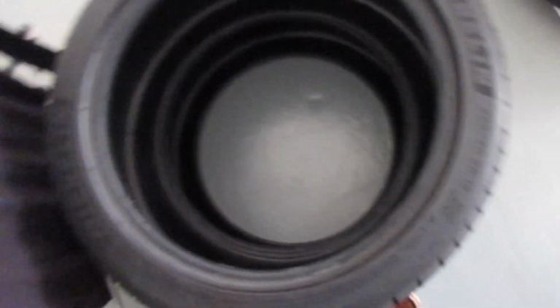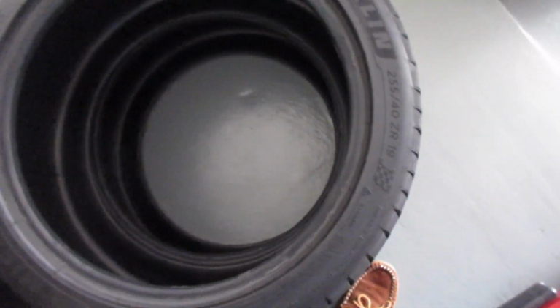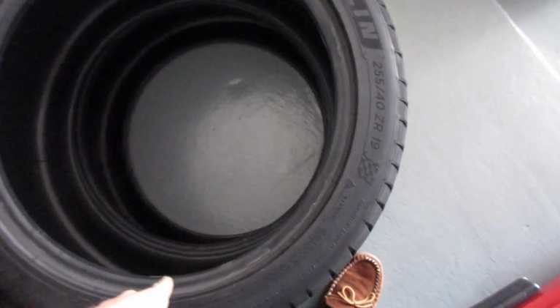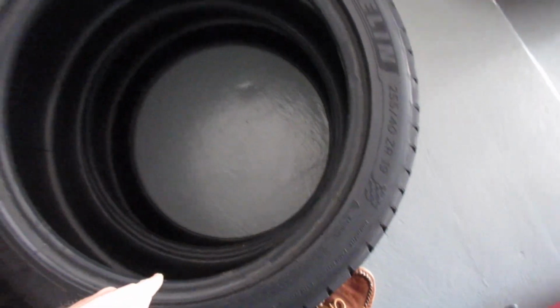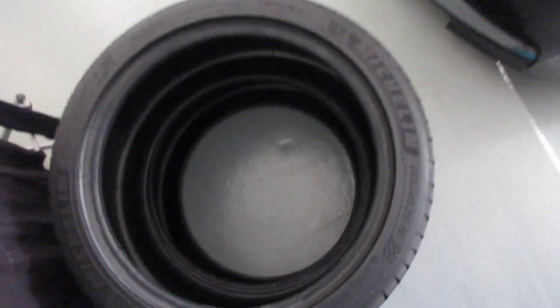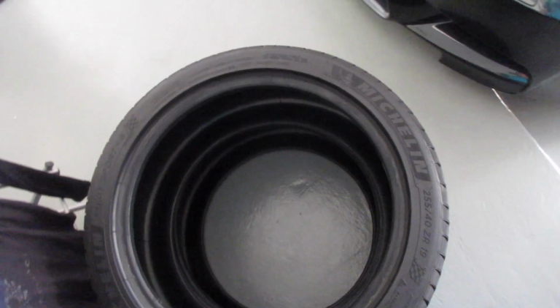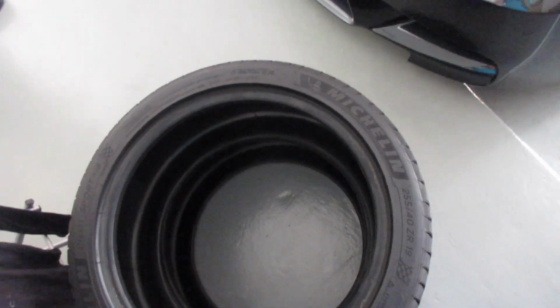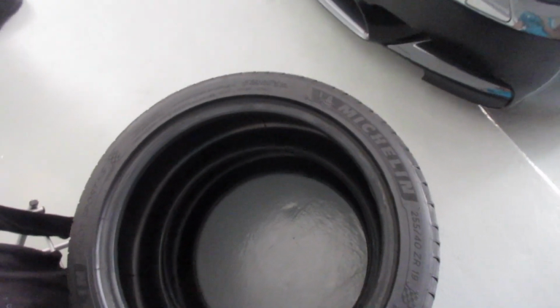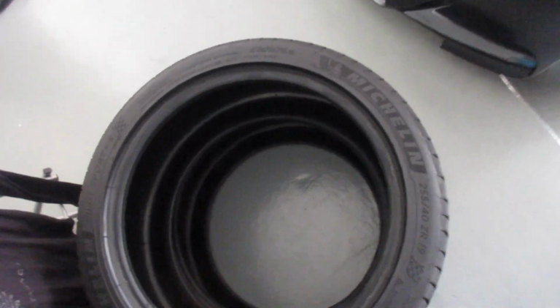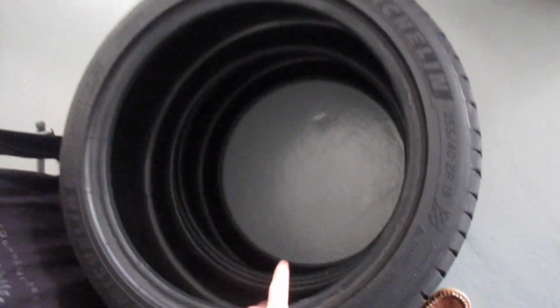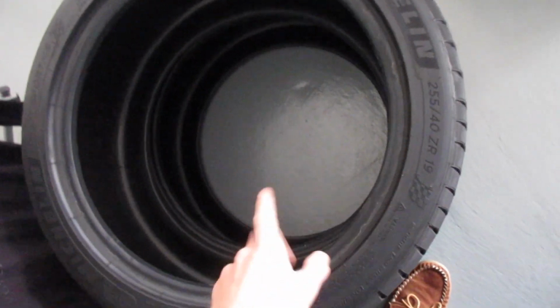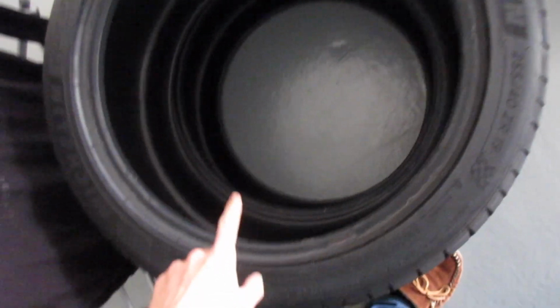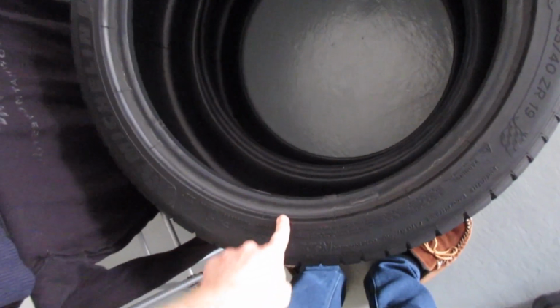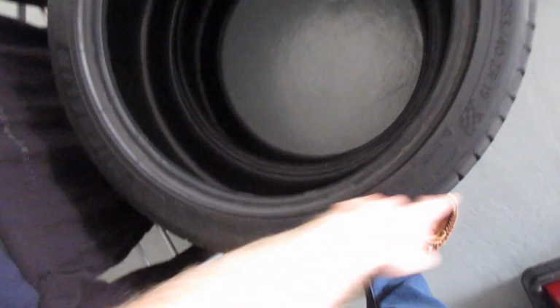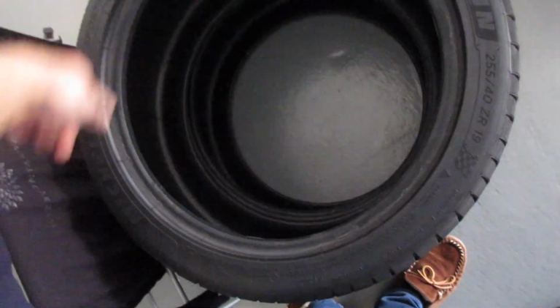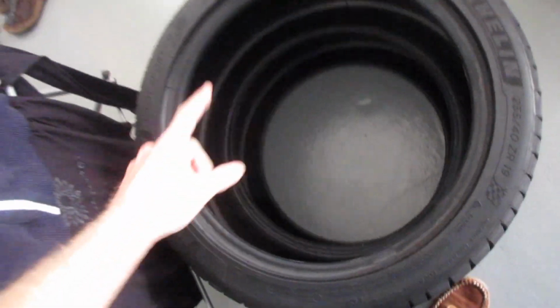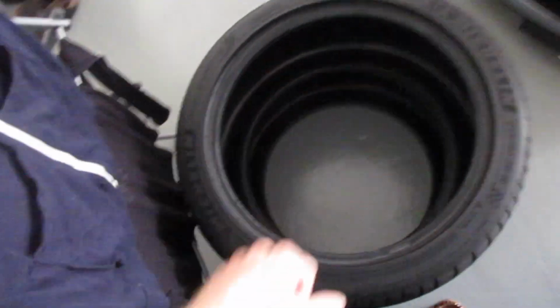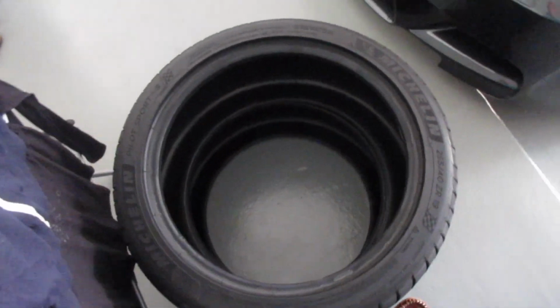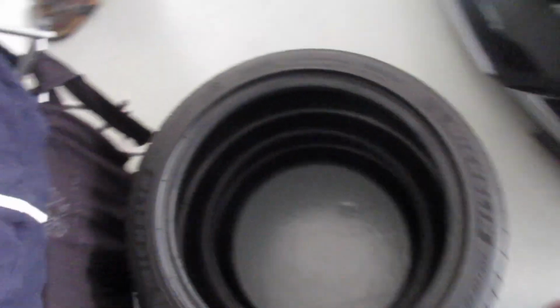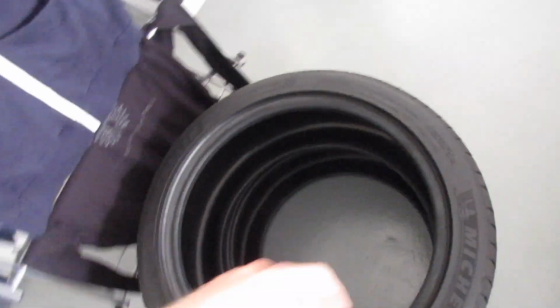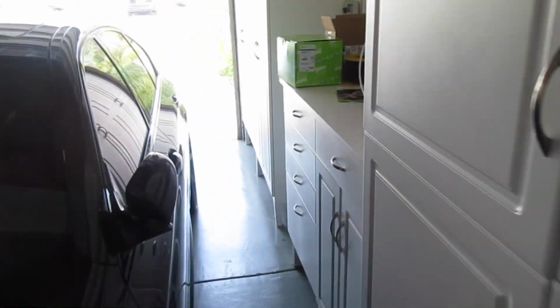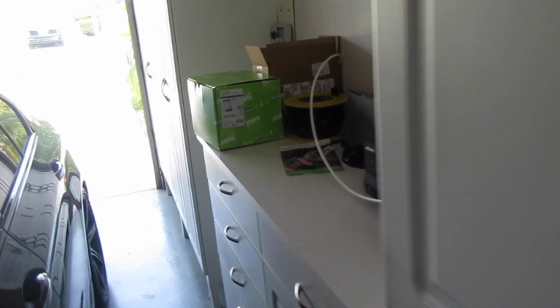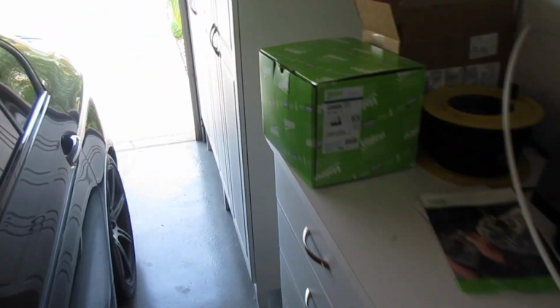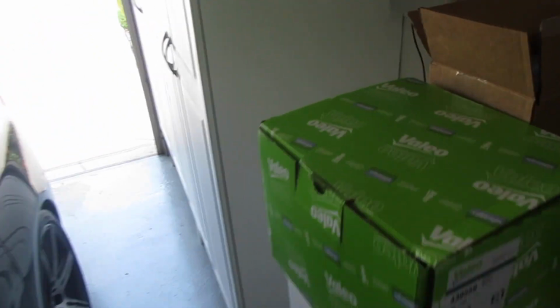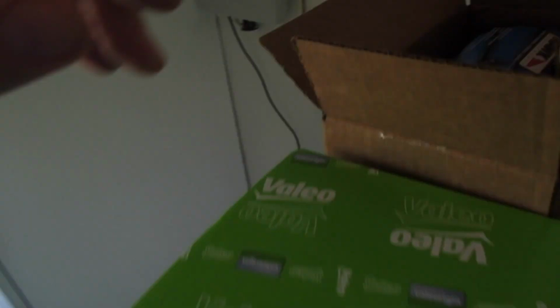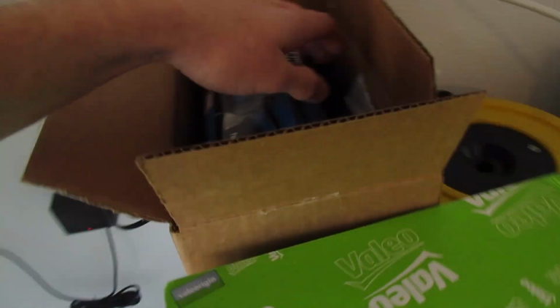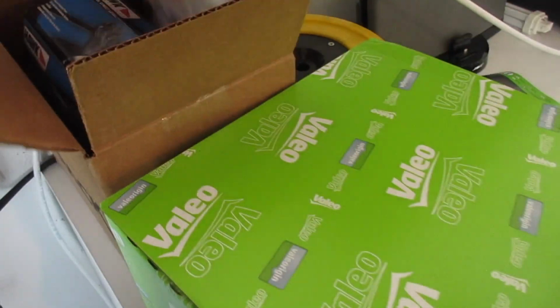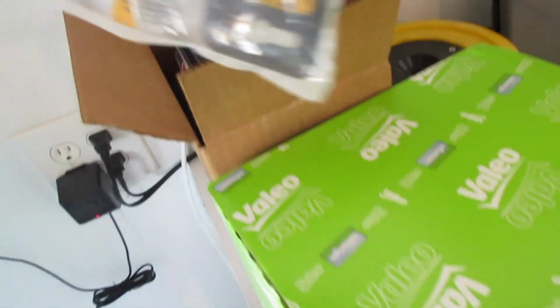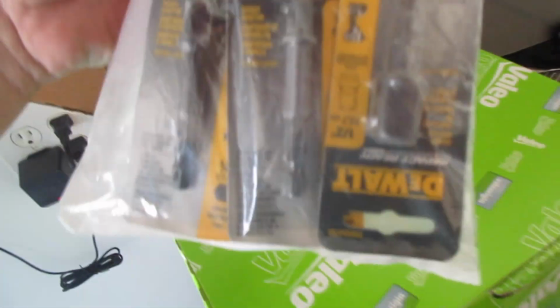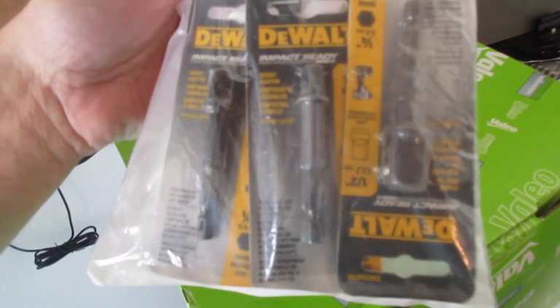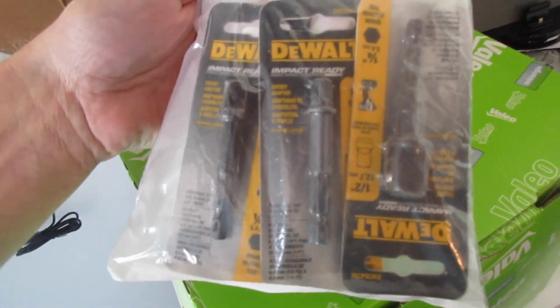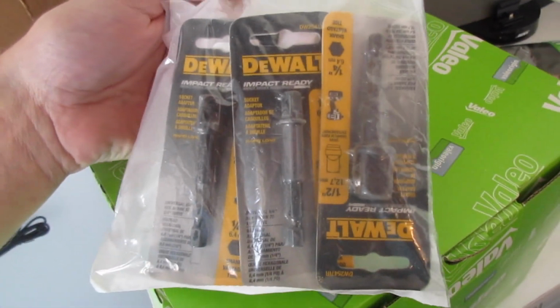Michelin Pilot Sport 4S on the front - it already has these tires on the rear, they've got some life left, probably half to three-quarters worn. But the fronts are shot, so we're going to put these on. We're also going to refinish the wheels when that happens.